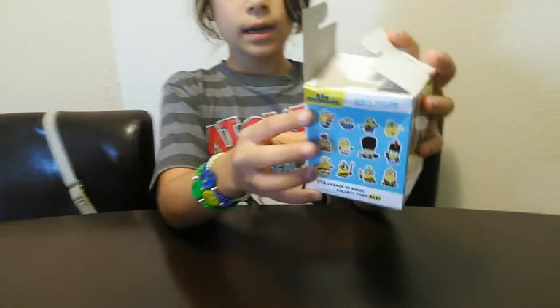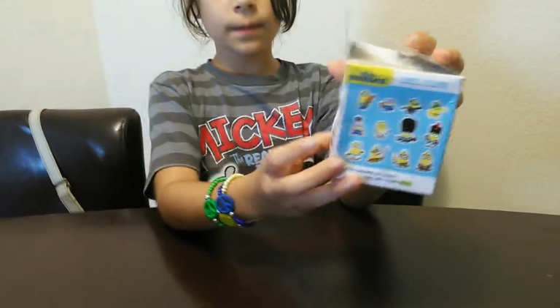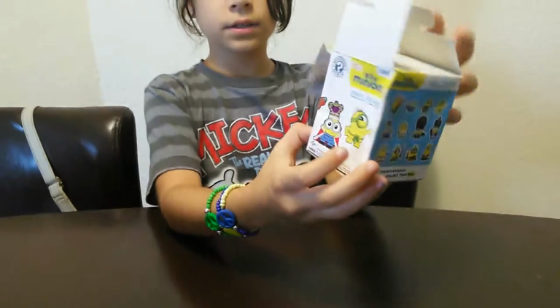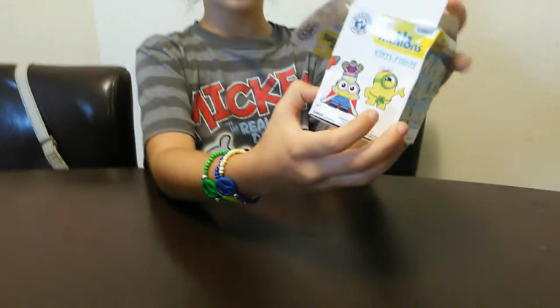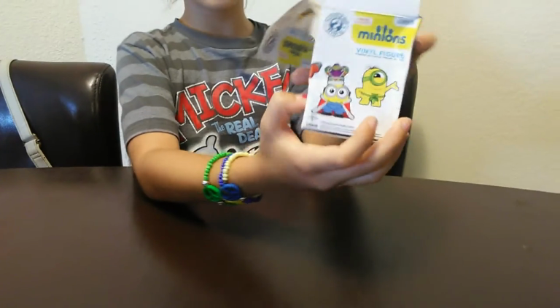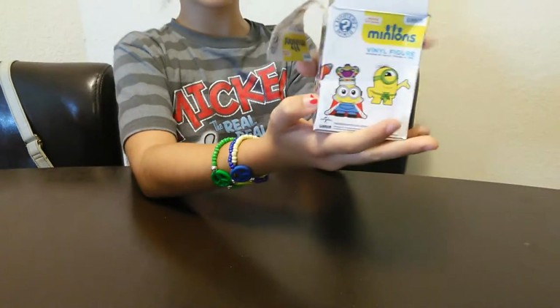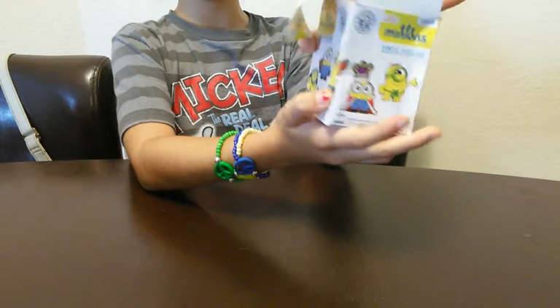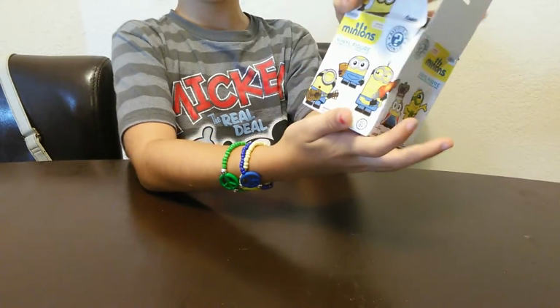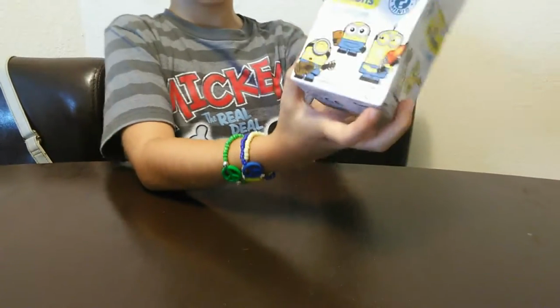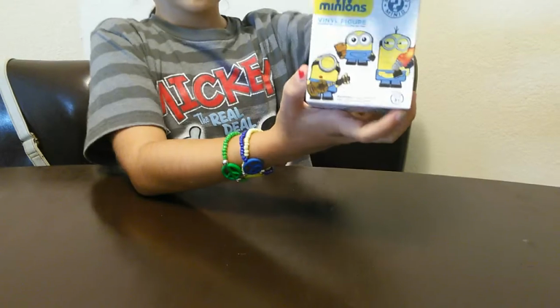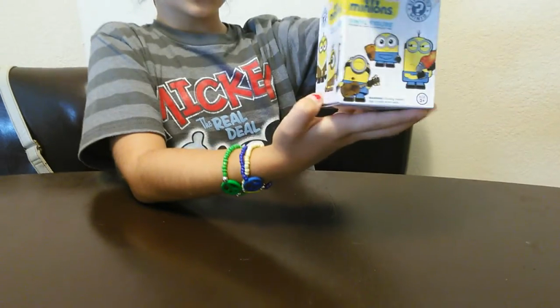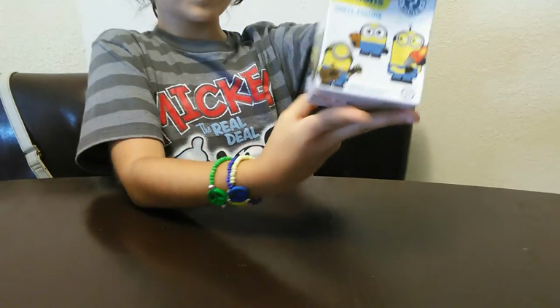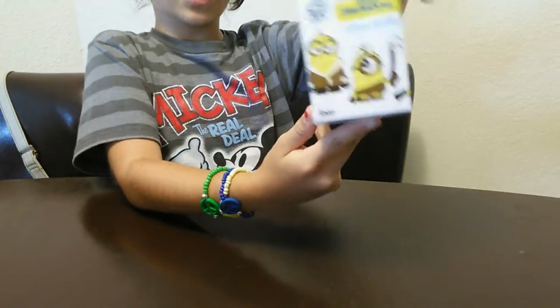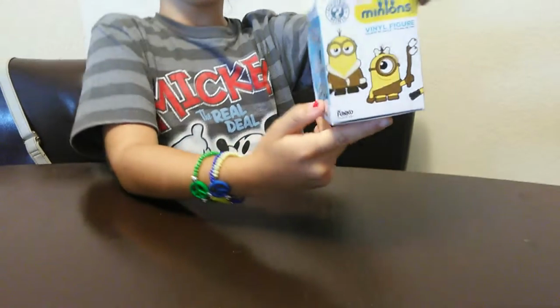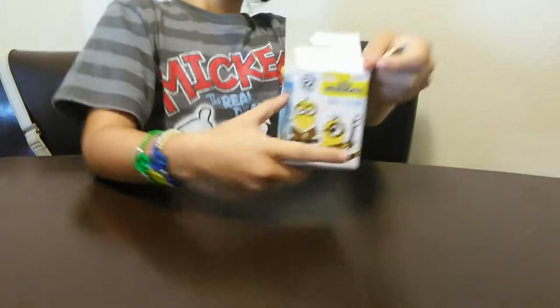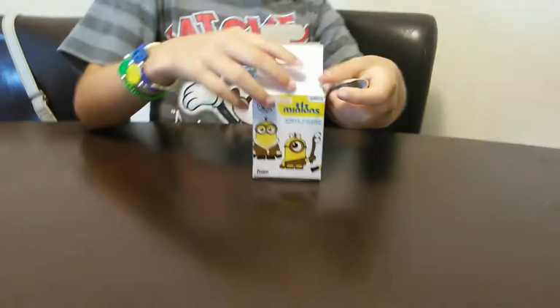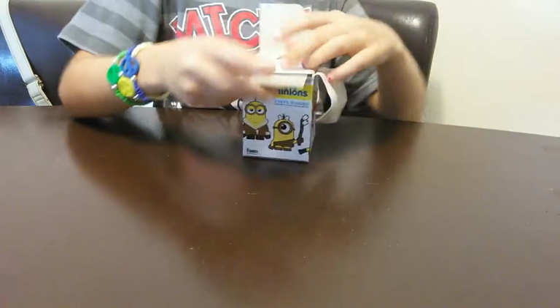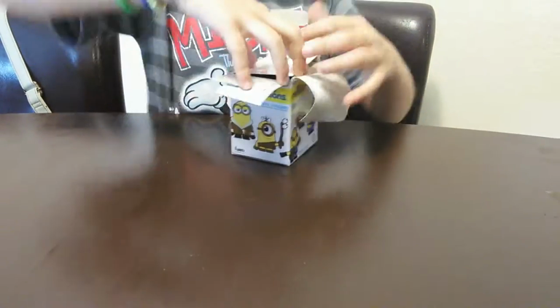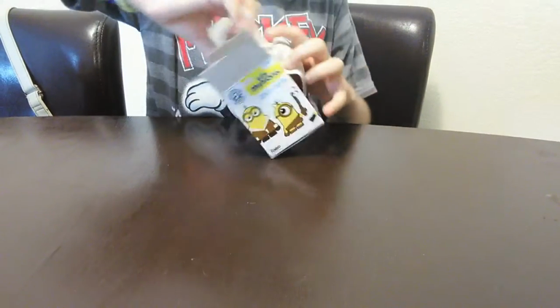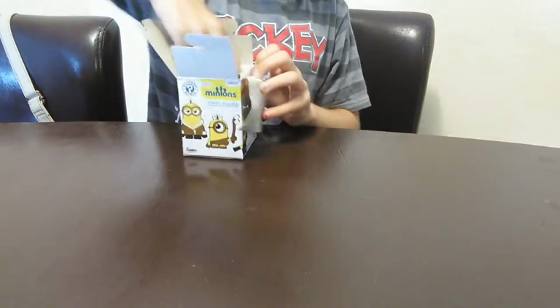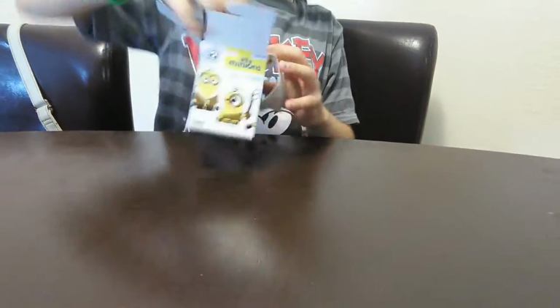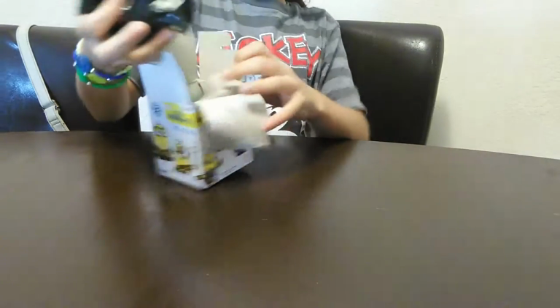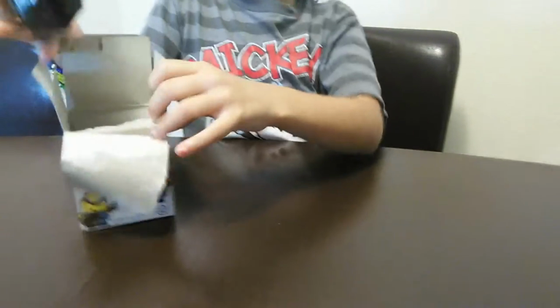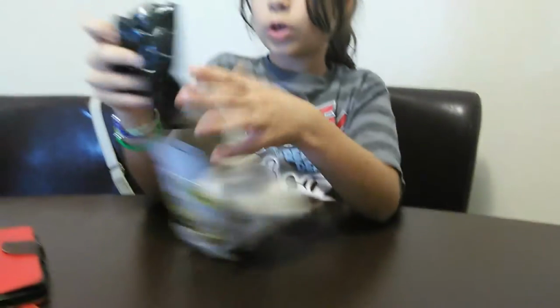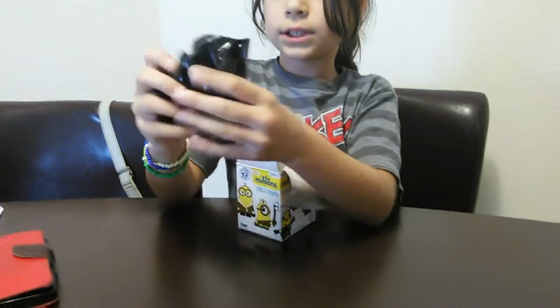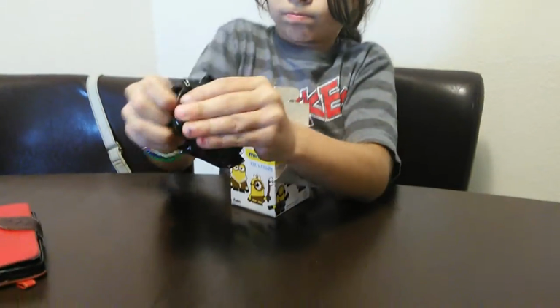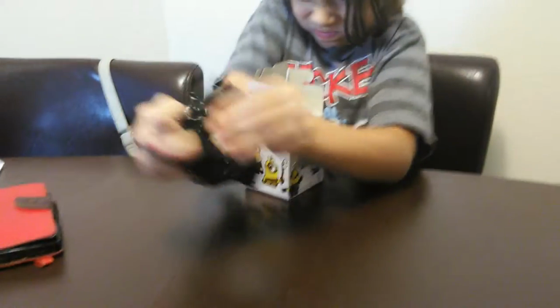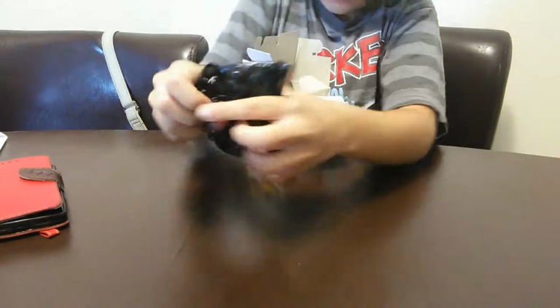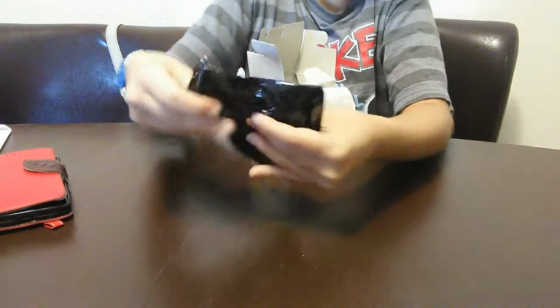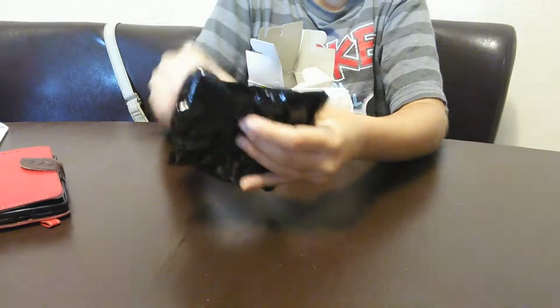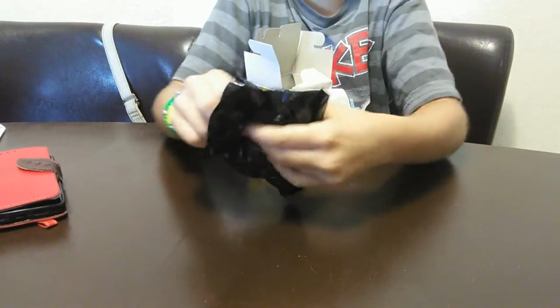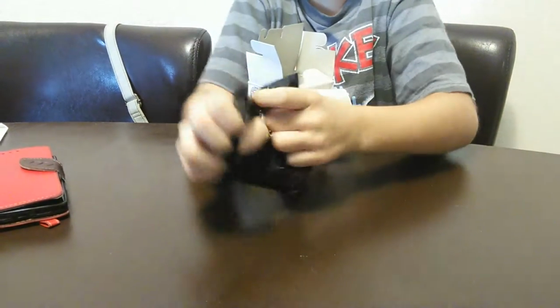And then this is the other cover, the other one, and the other one. So there's going to be a bag — you need to open it, and let's see what we get.